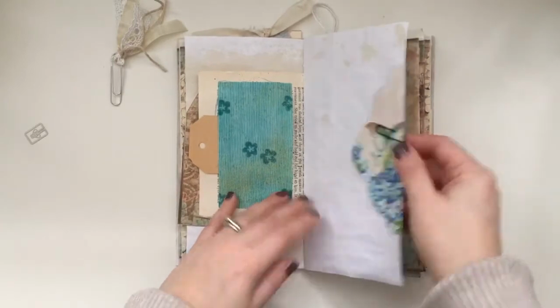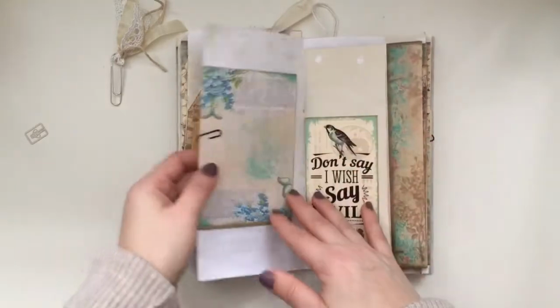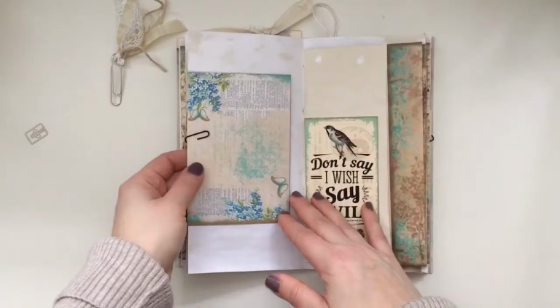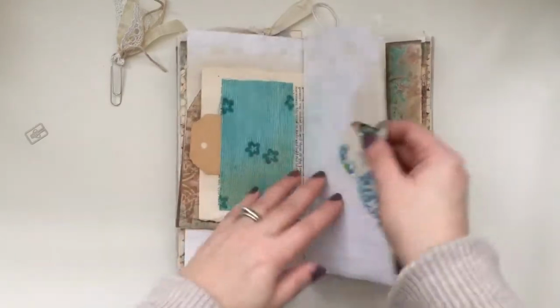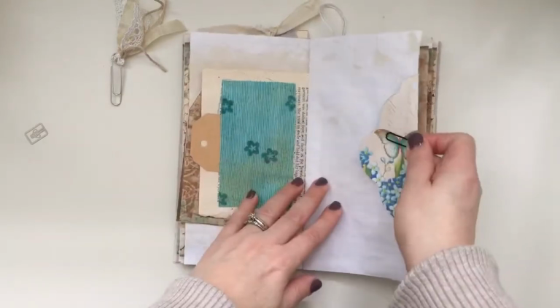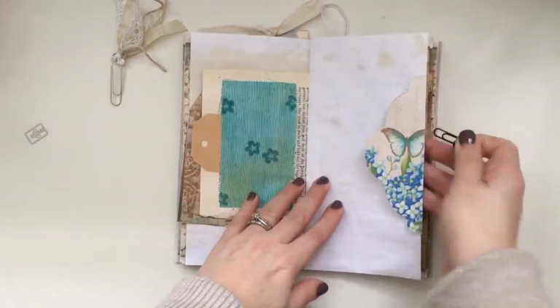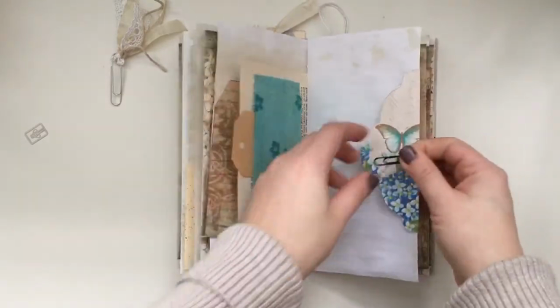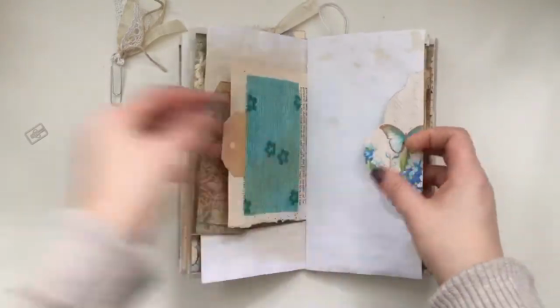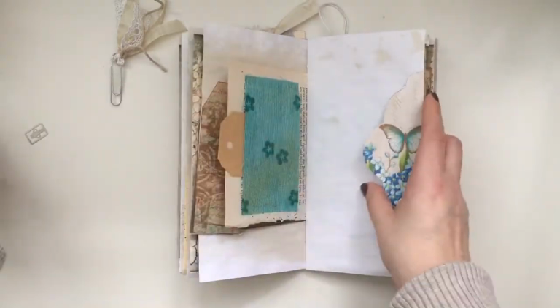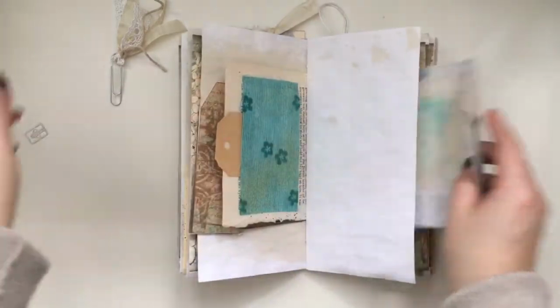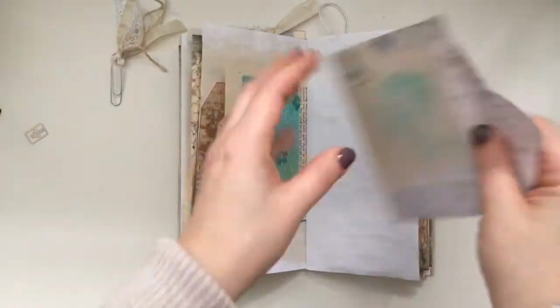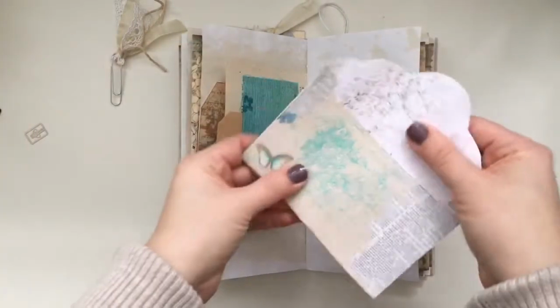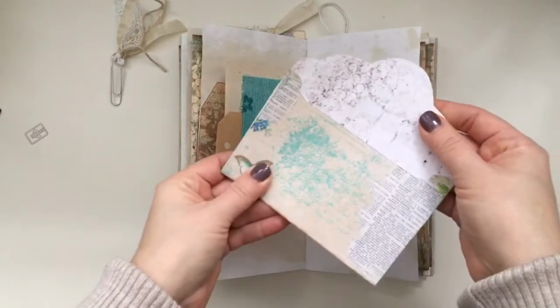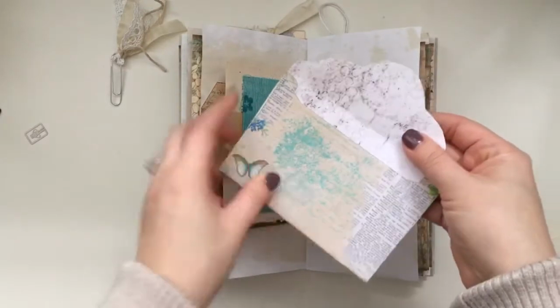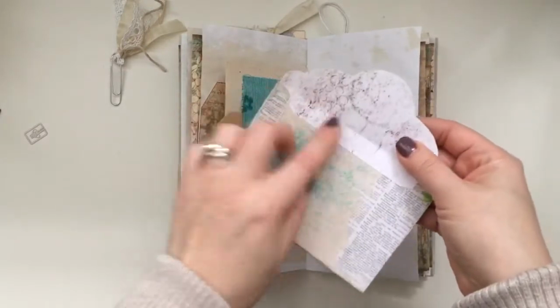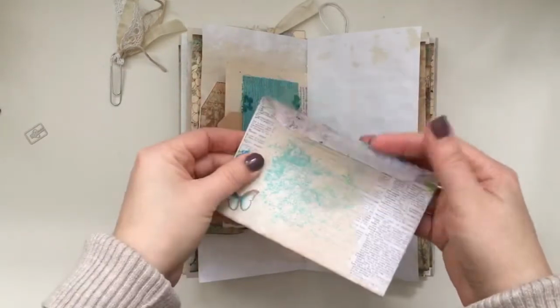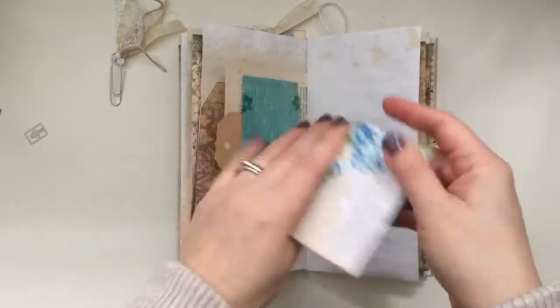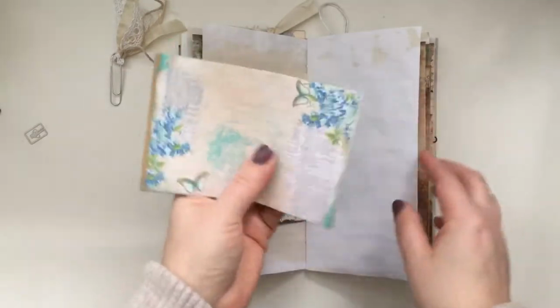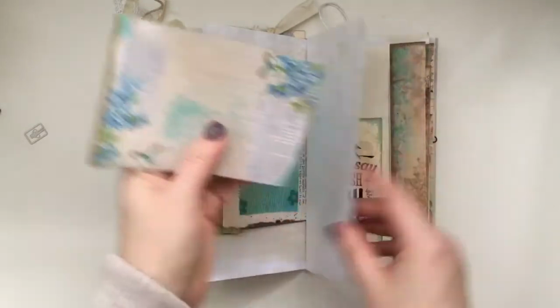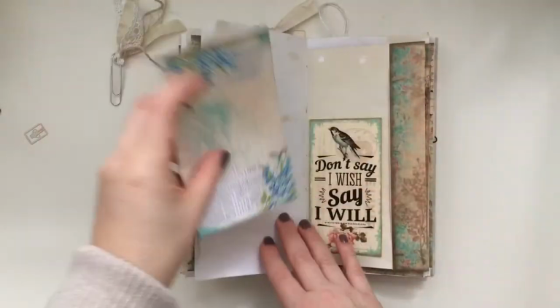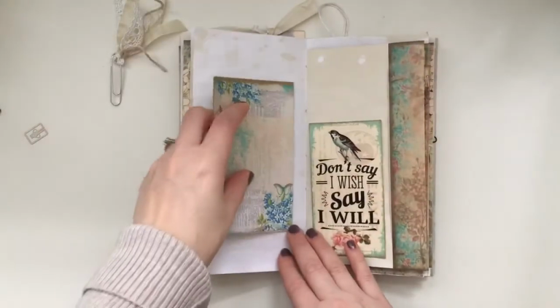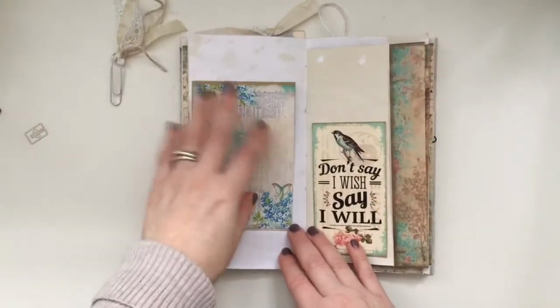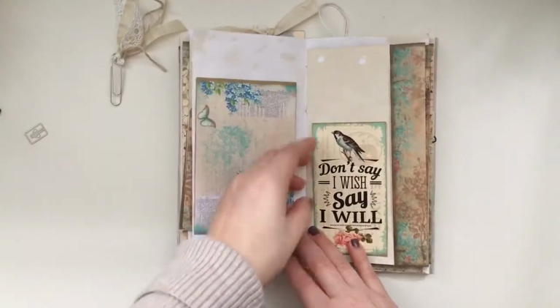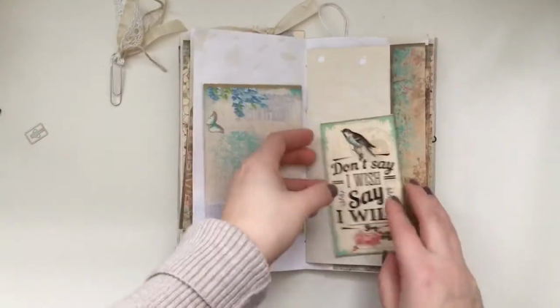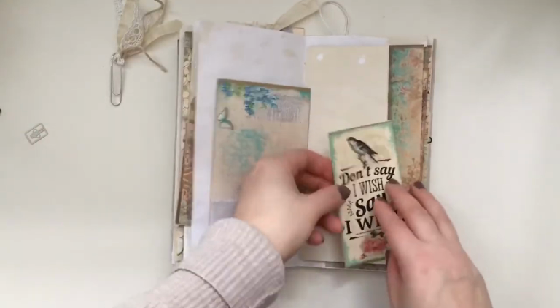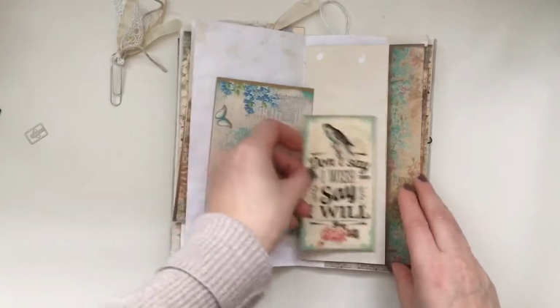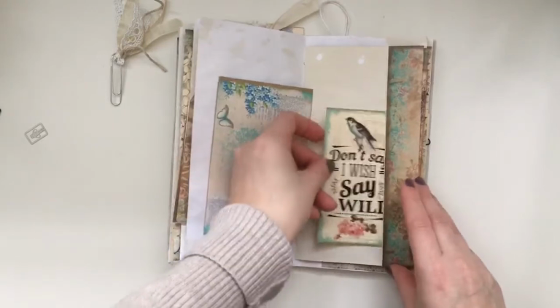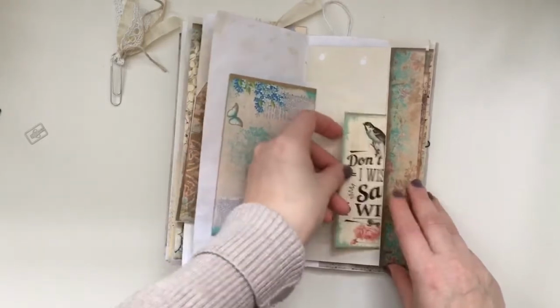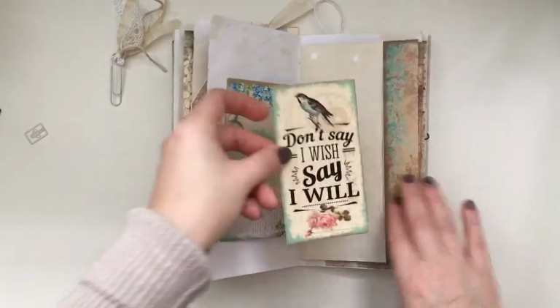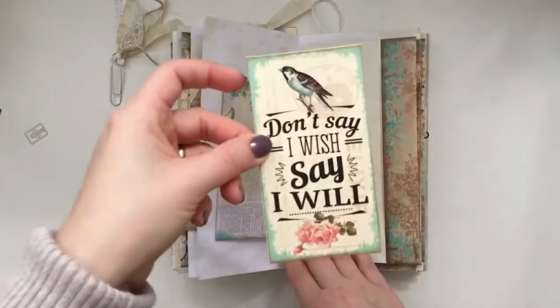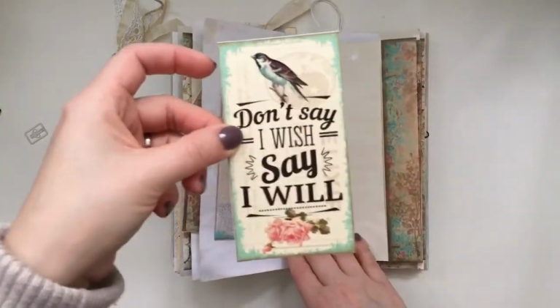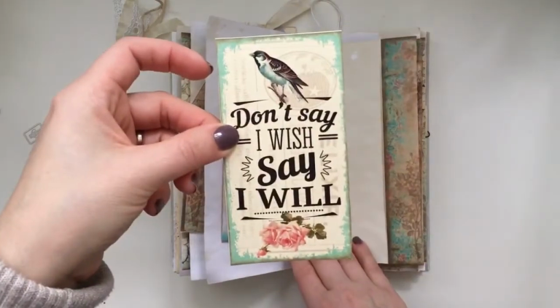Here we go — it's another envelope piece and I did stain that a little bit as well. Oh, and this was supposed to be in here but this is one of the add-ons as well.